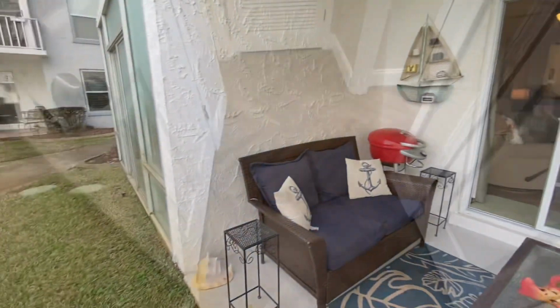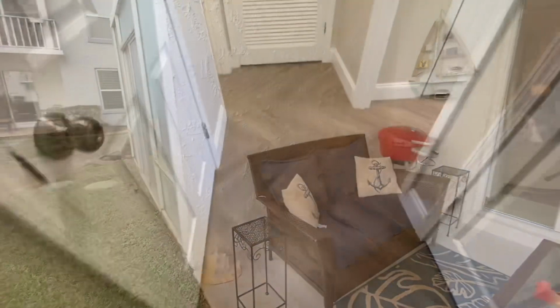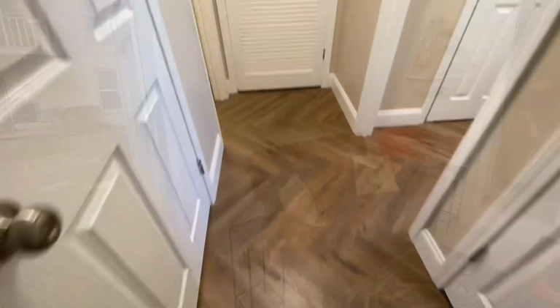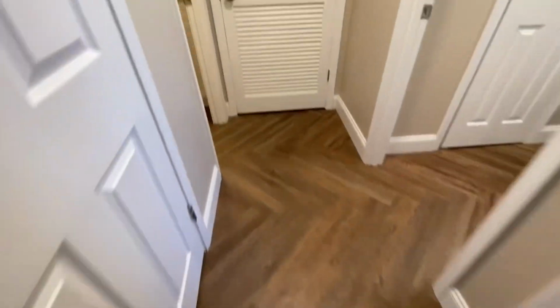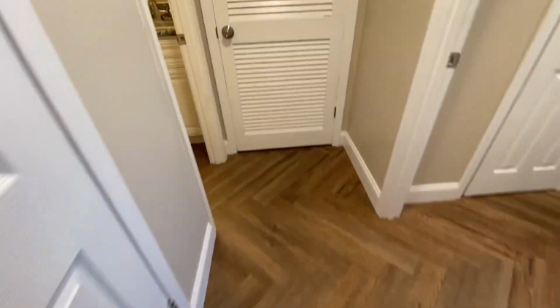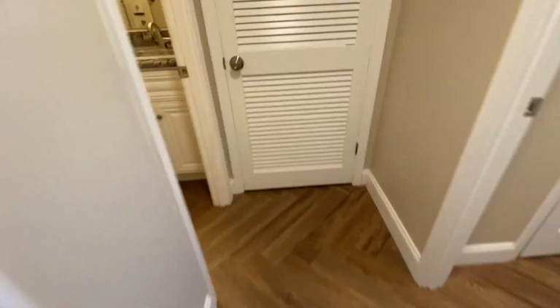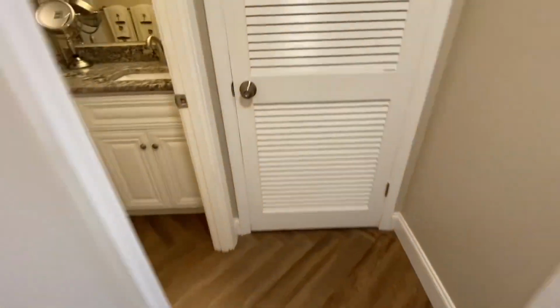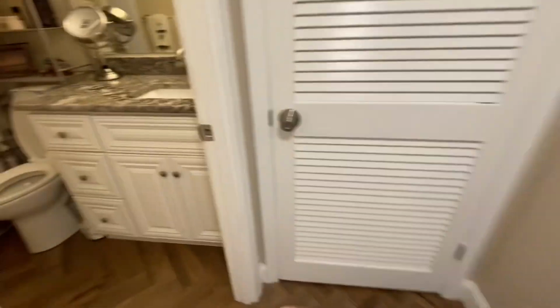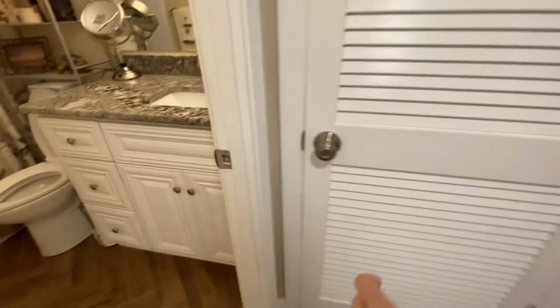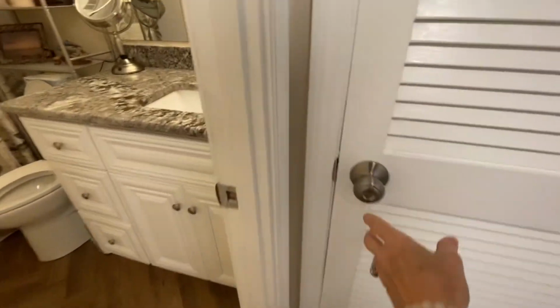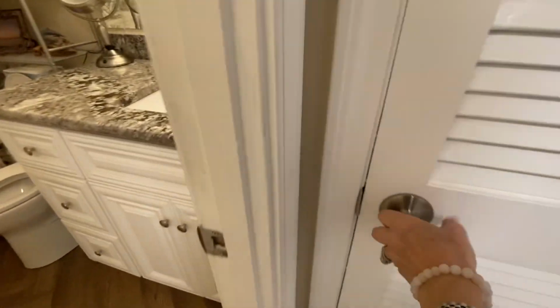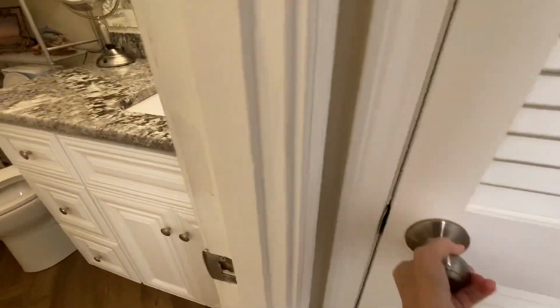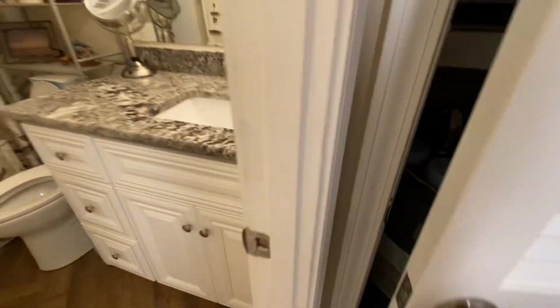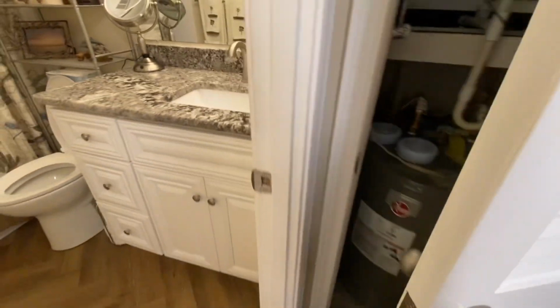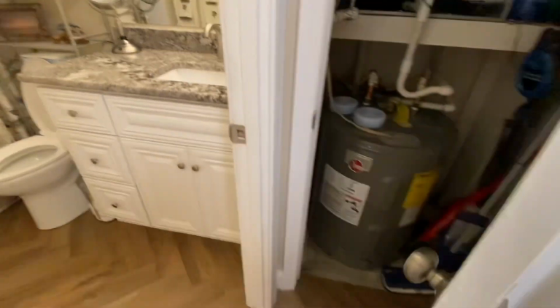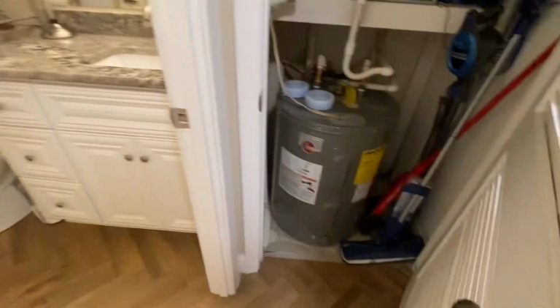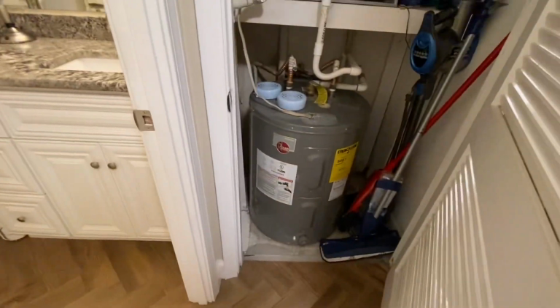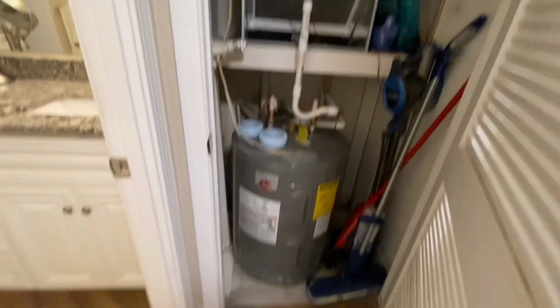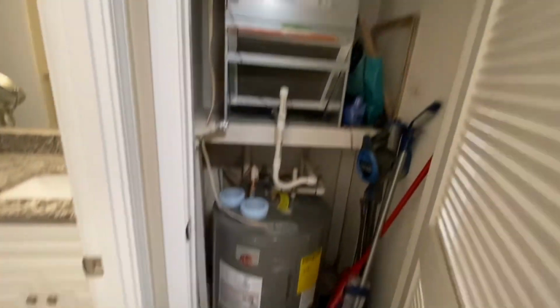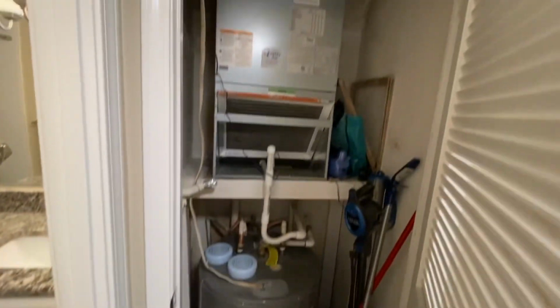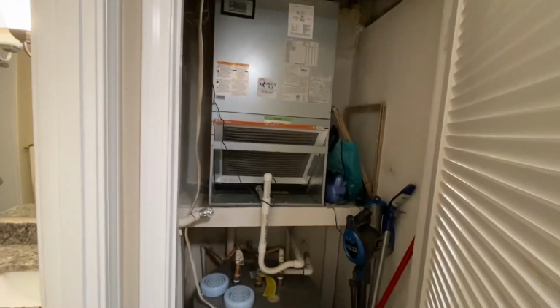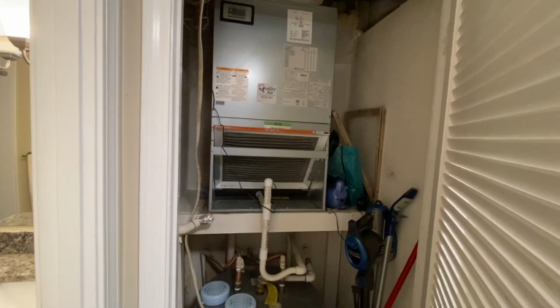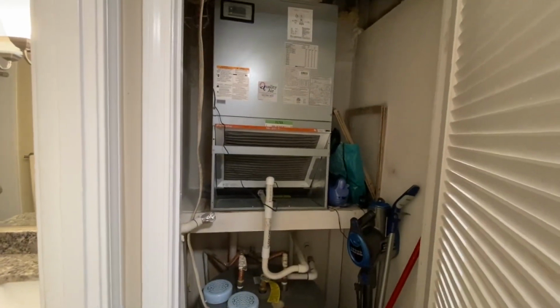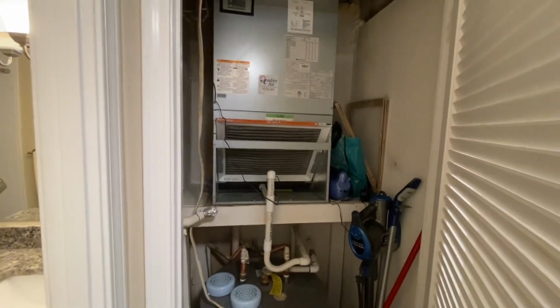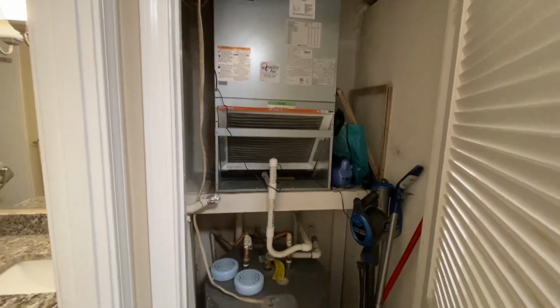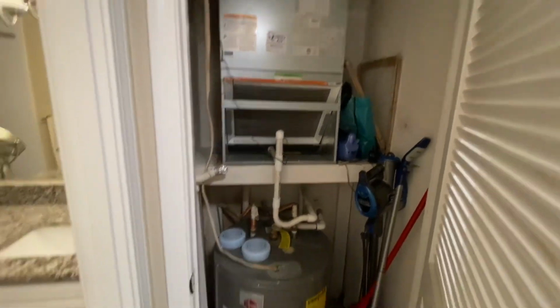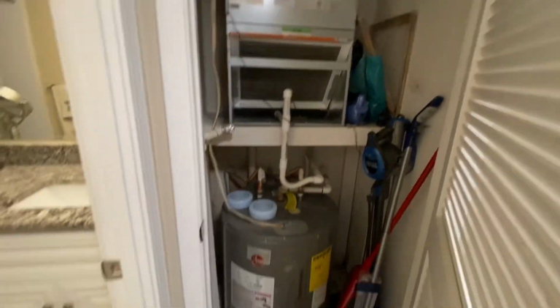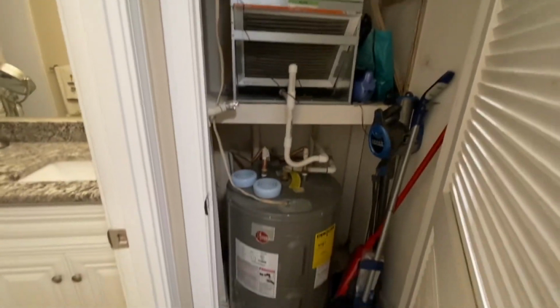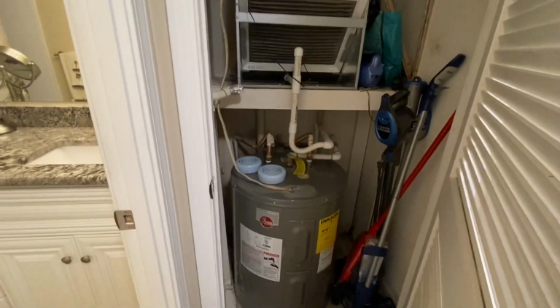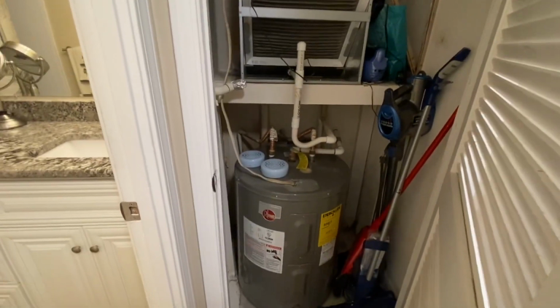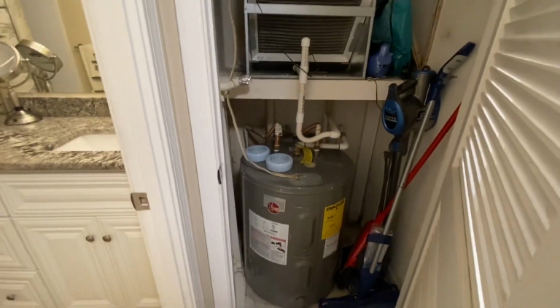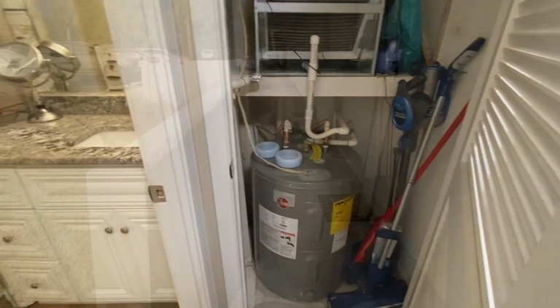One more thing before I forget — water heater and air conditioner, and they look fairly new, so that's good.